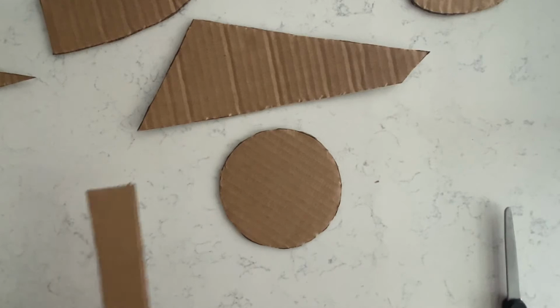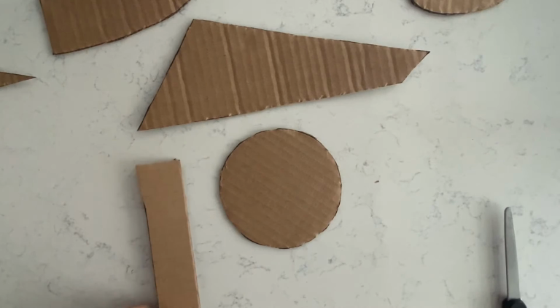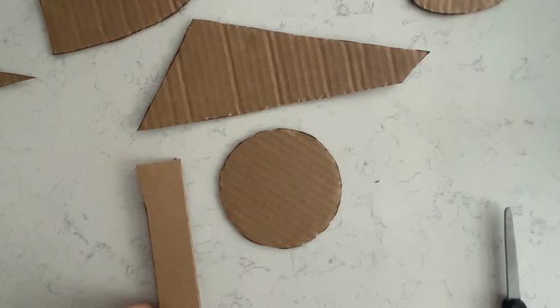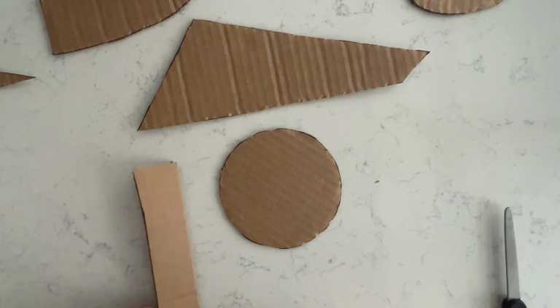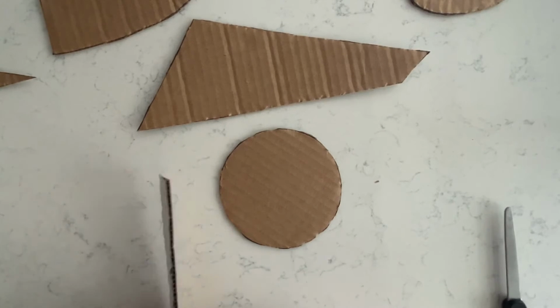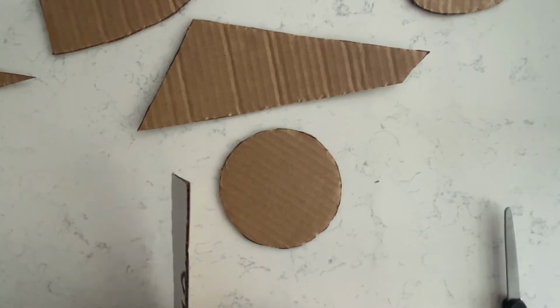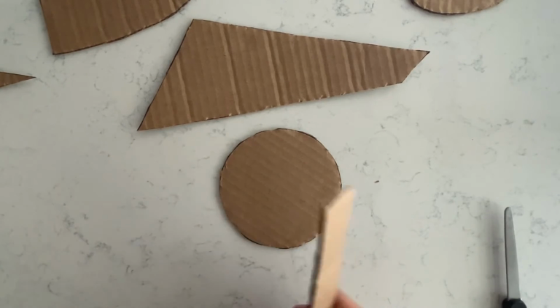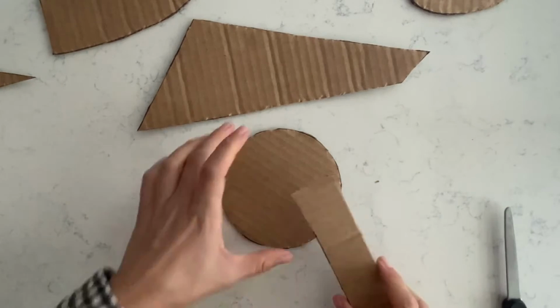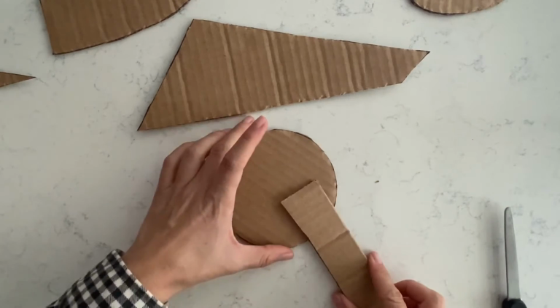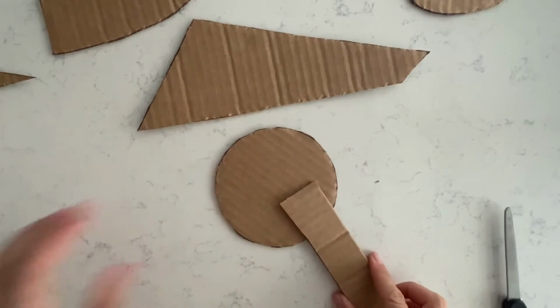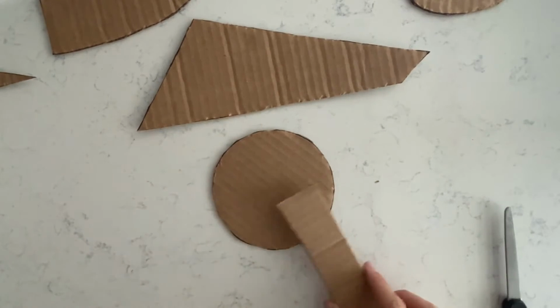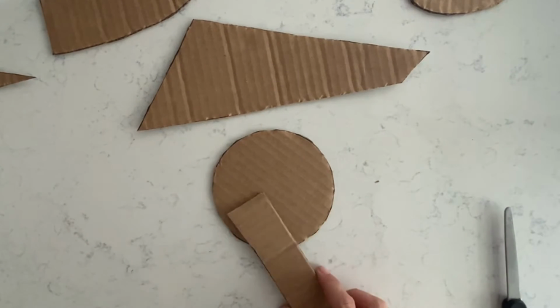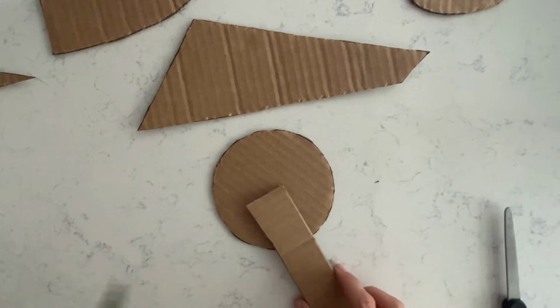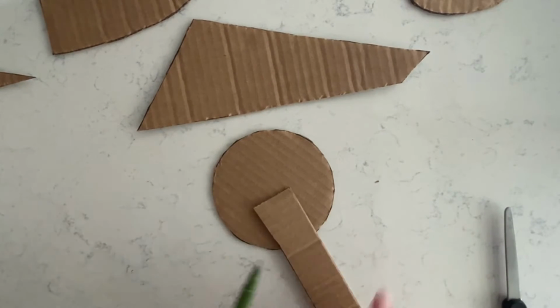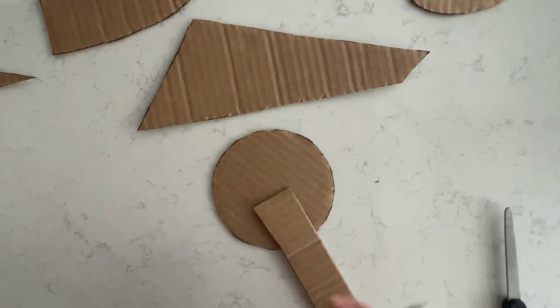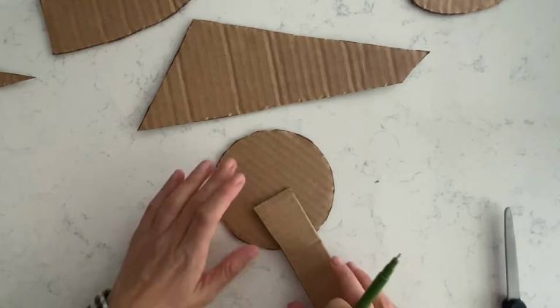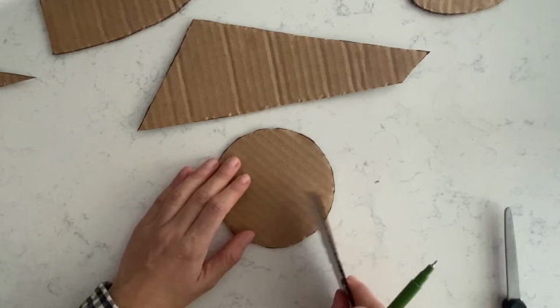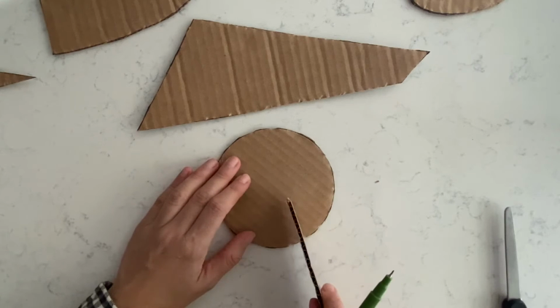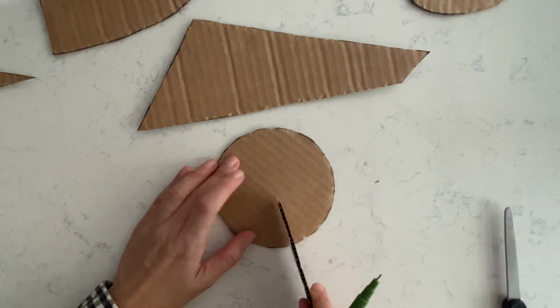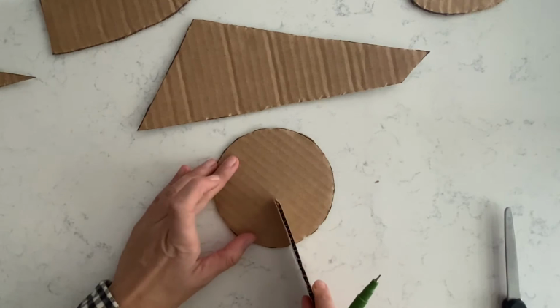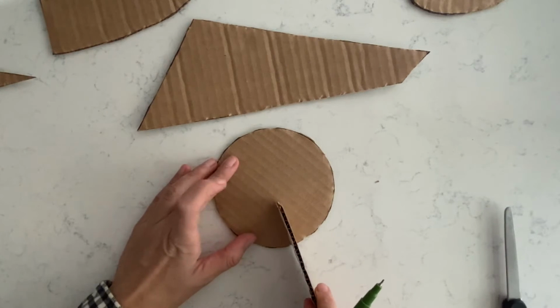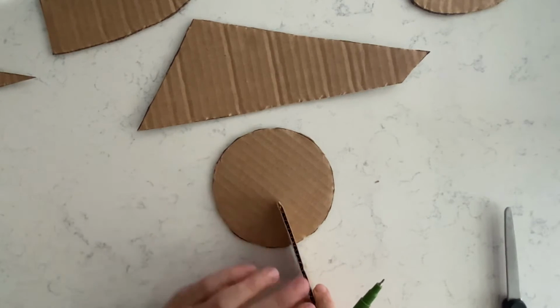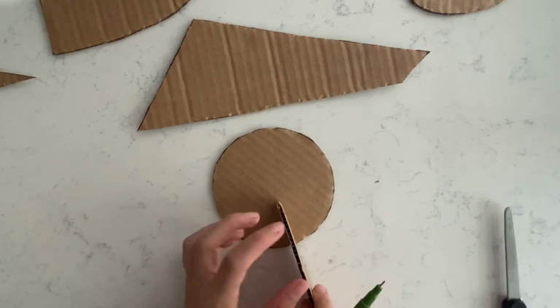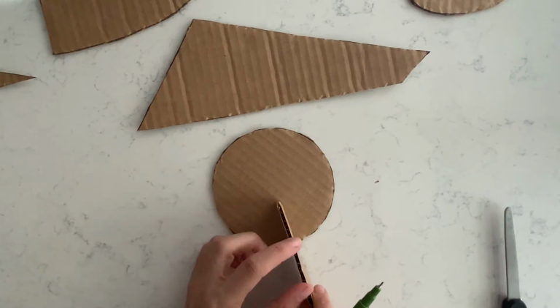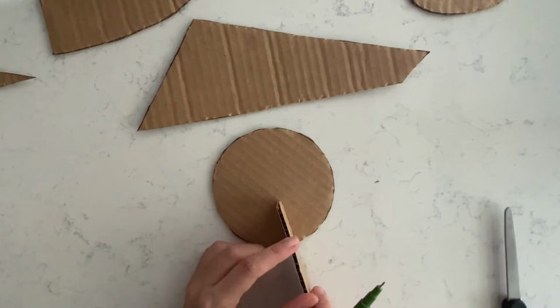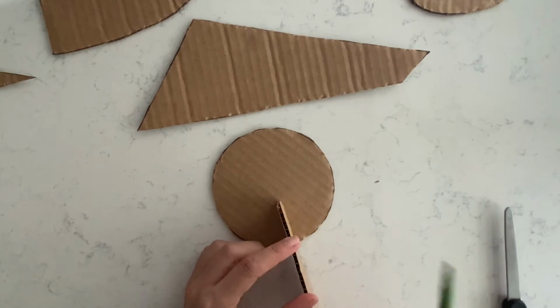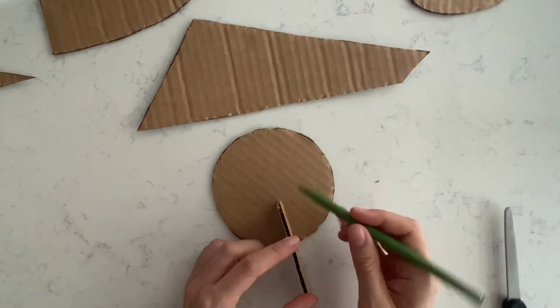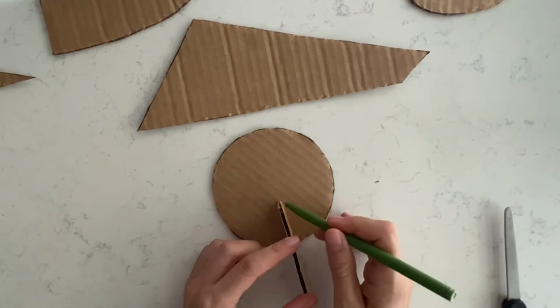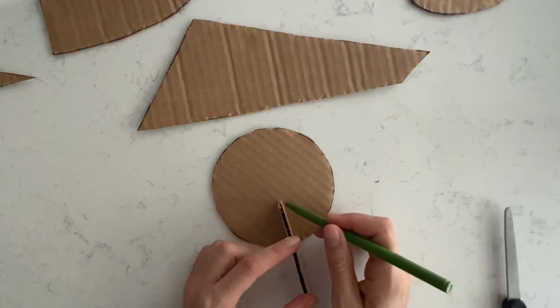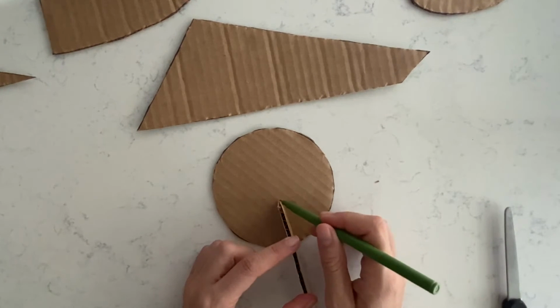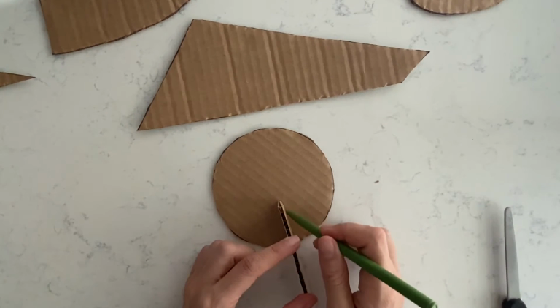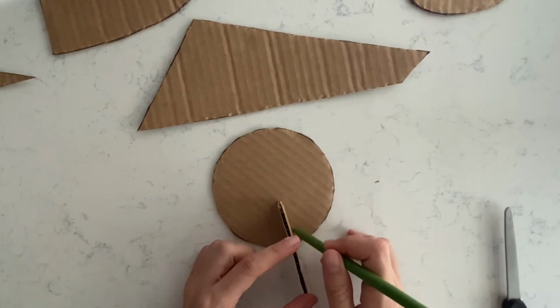When they are ready, take one piece and mark the width of the cardboard on one side — not bigger than half of the shape, but not too small either.